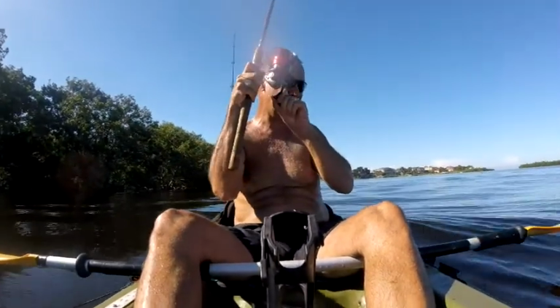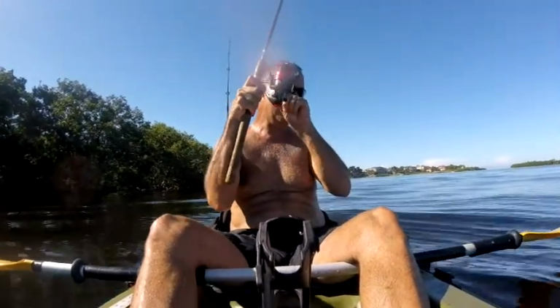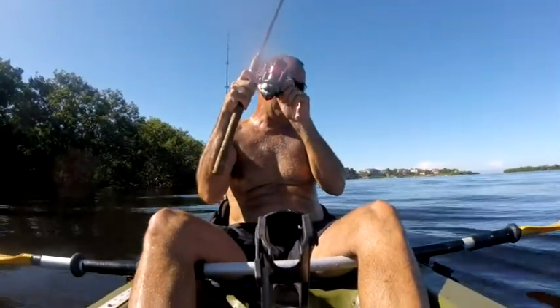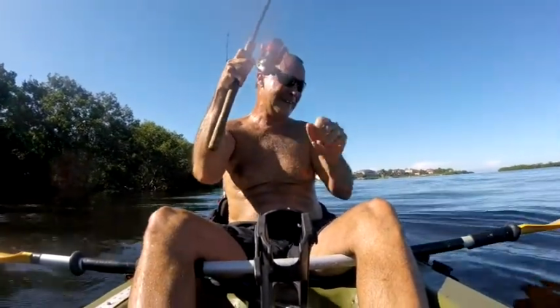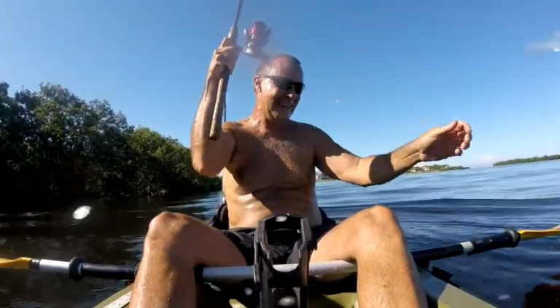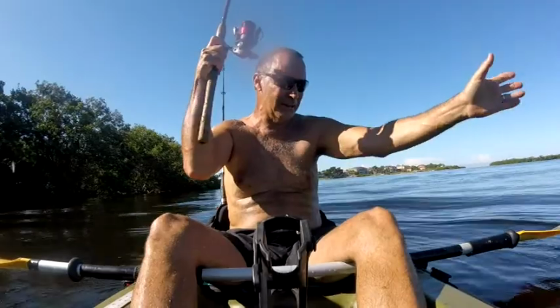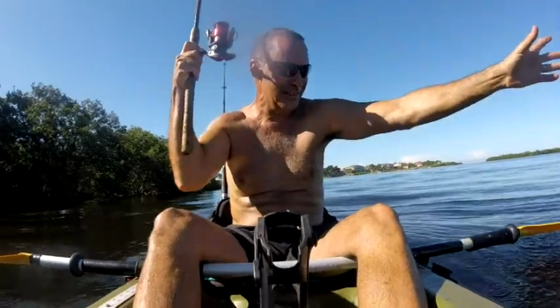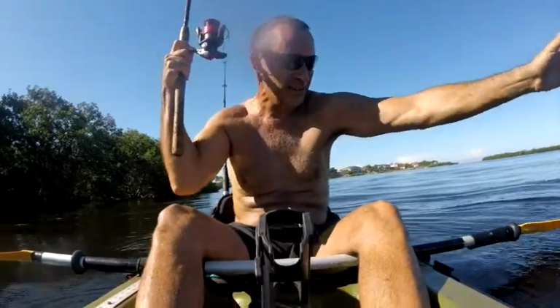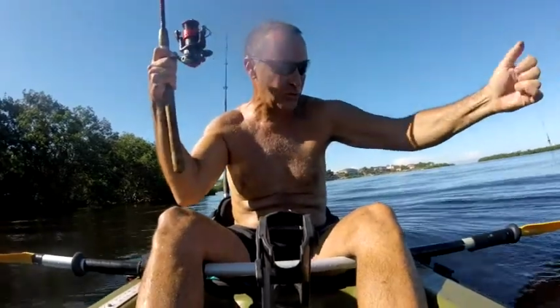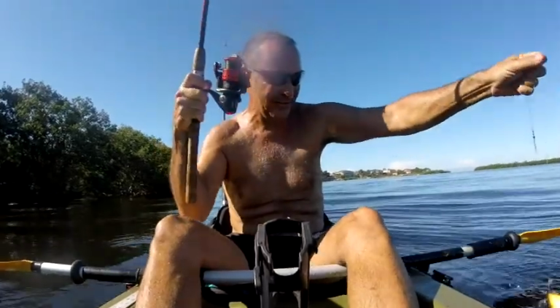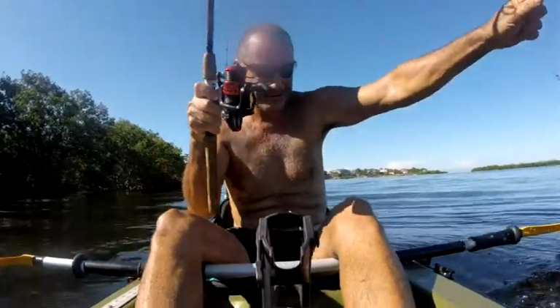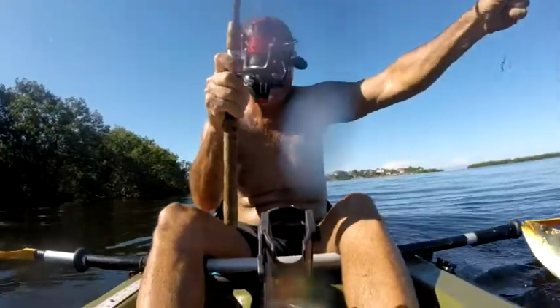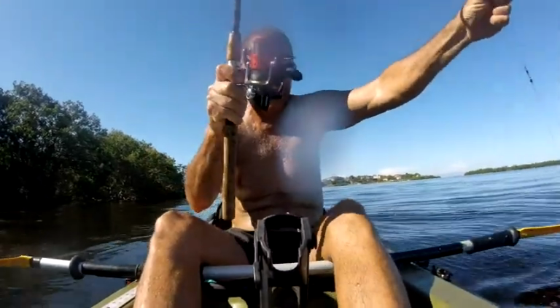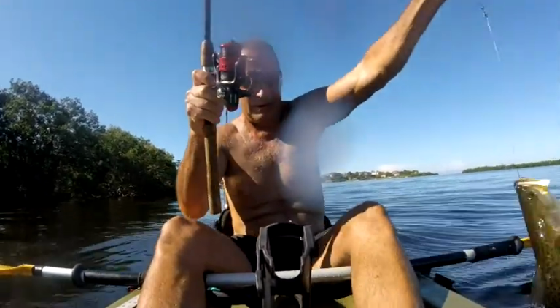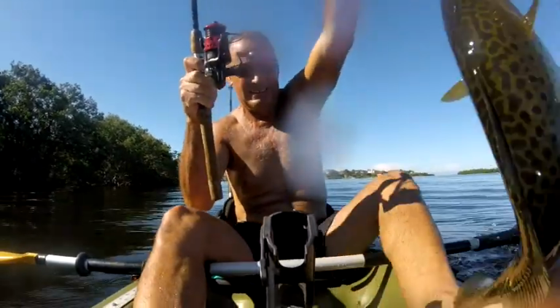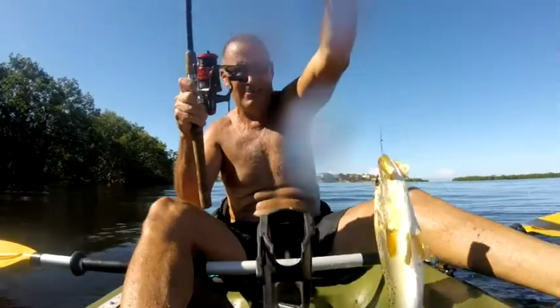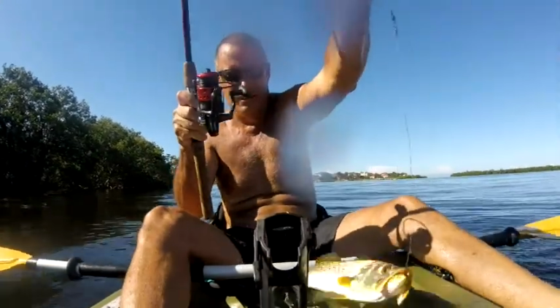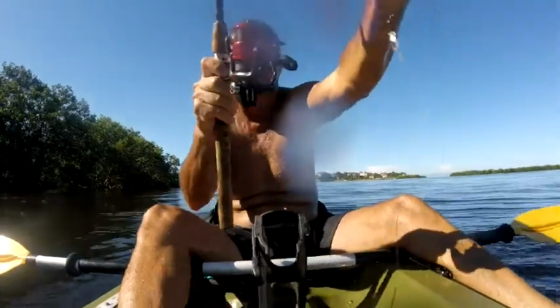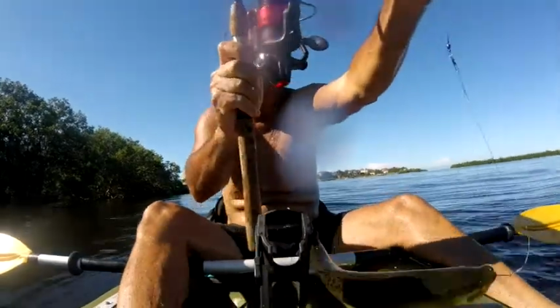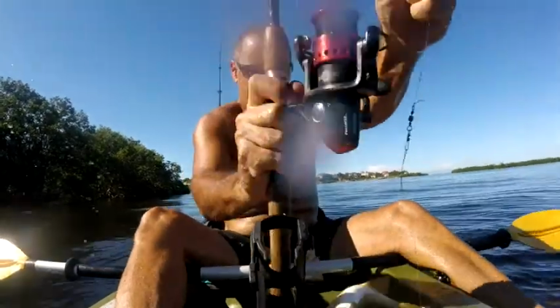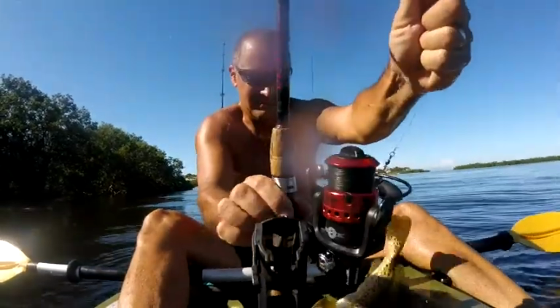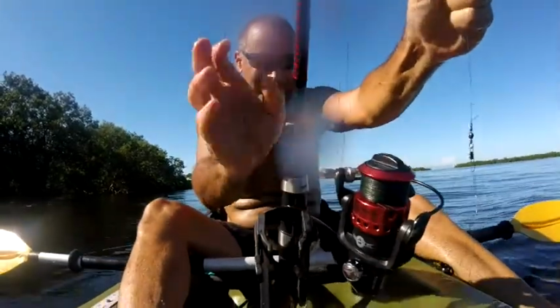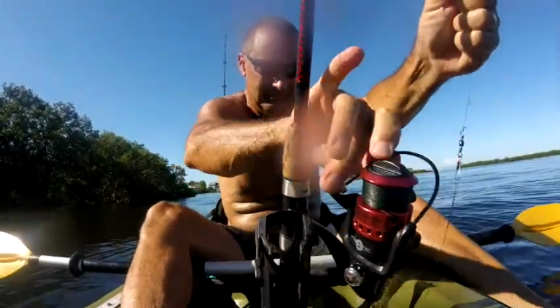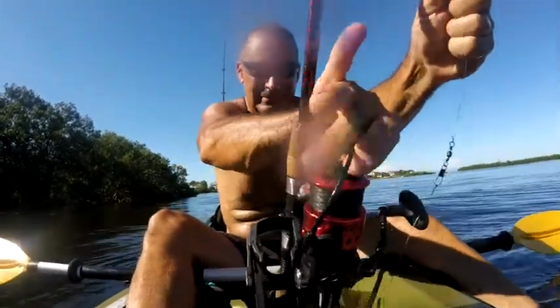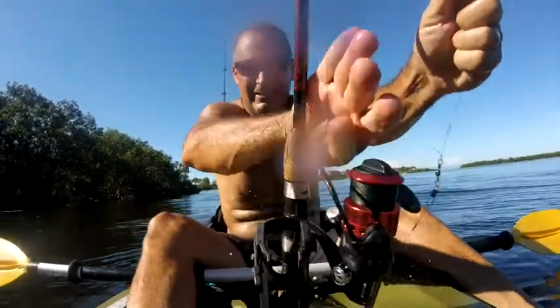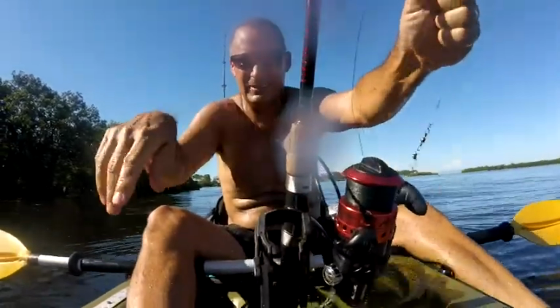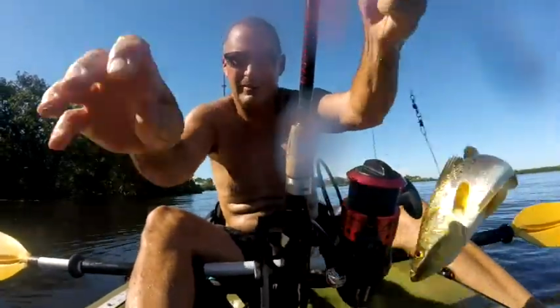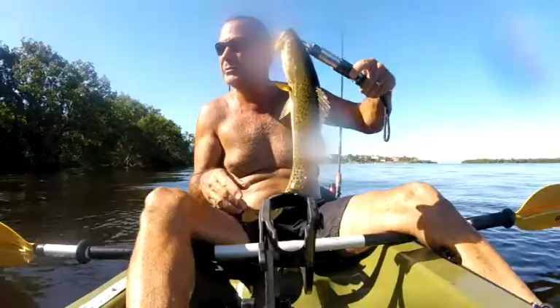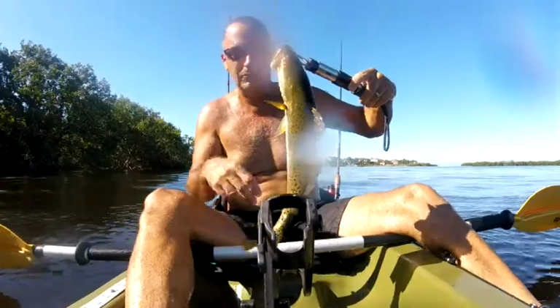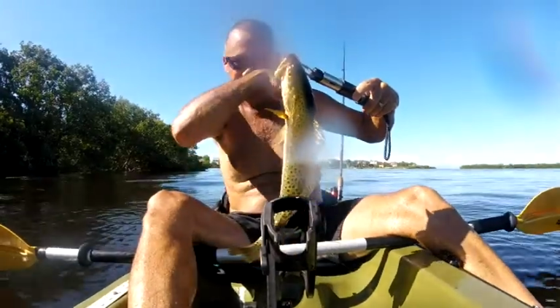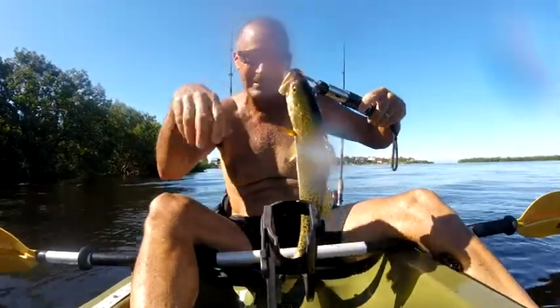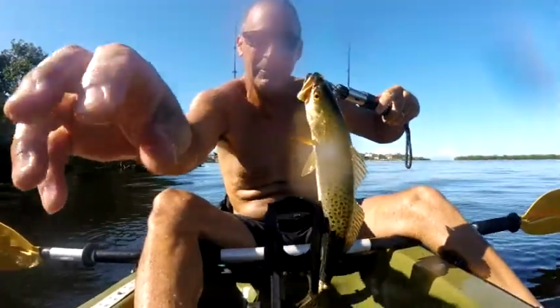Oh my goodness, it's a huge trout! That's a nice trout — beautiful trout. That's the second big one.